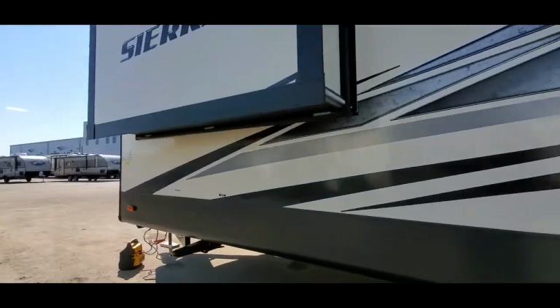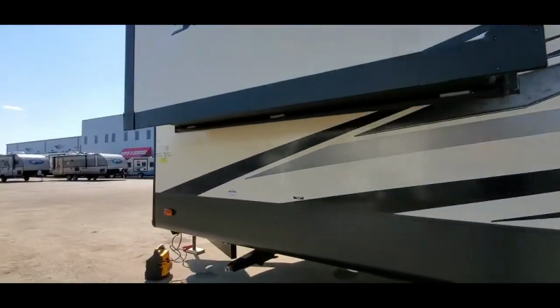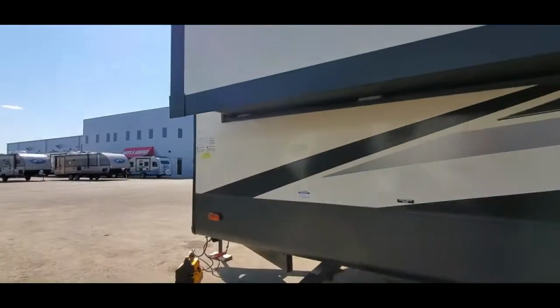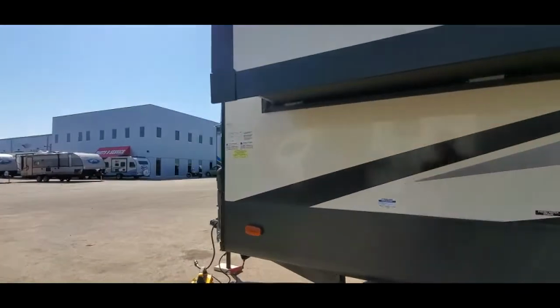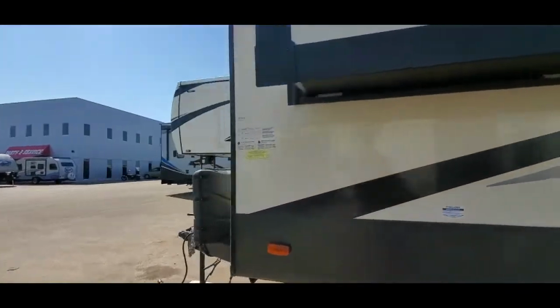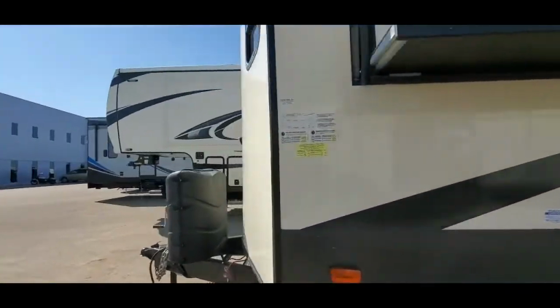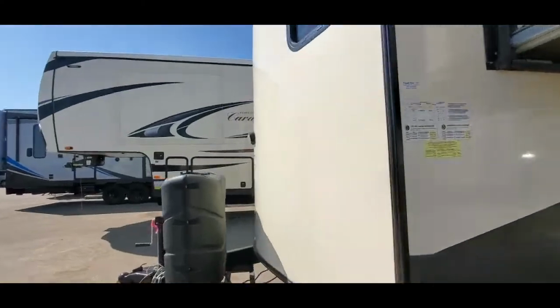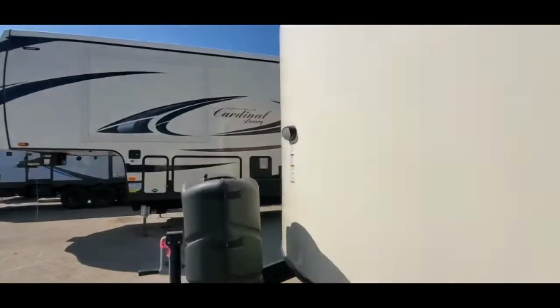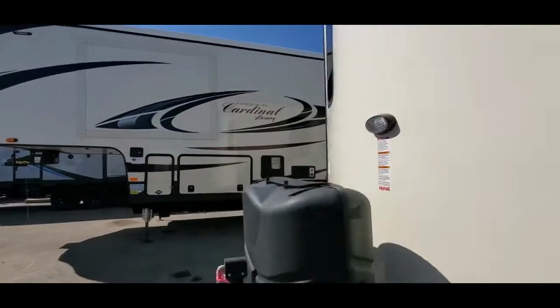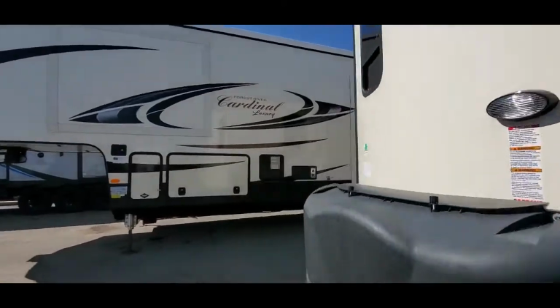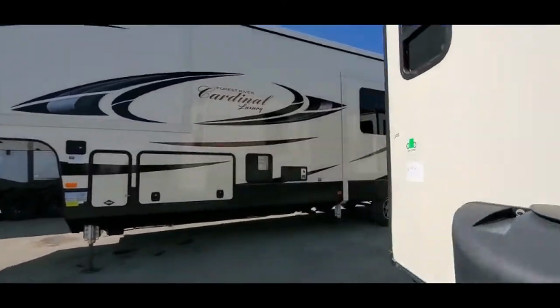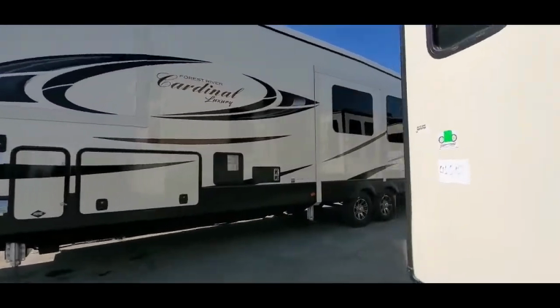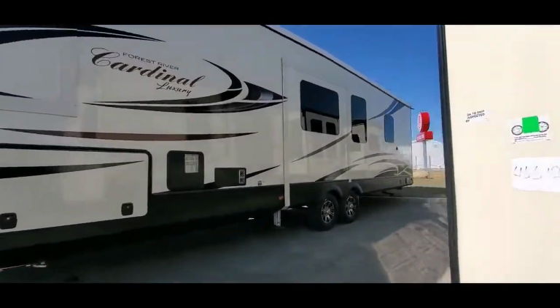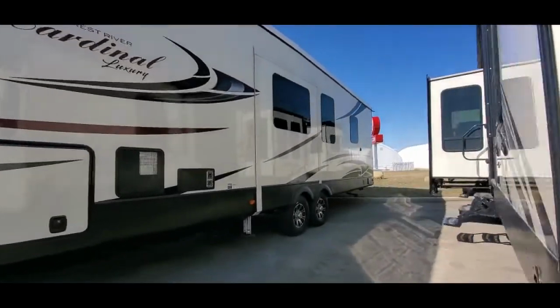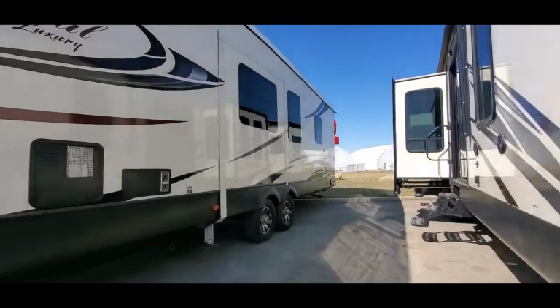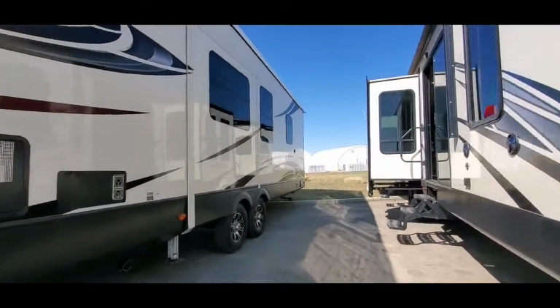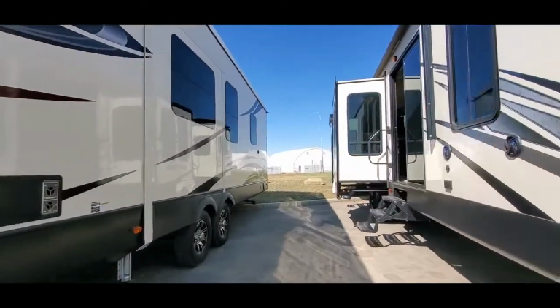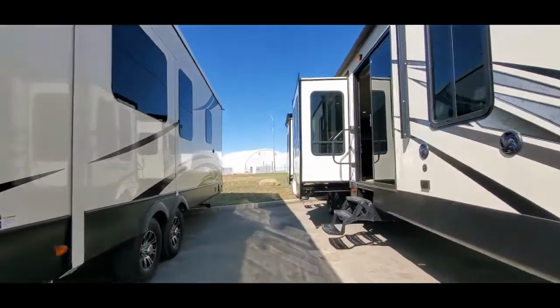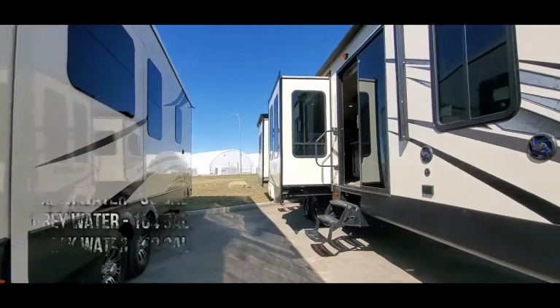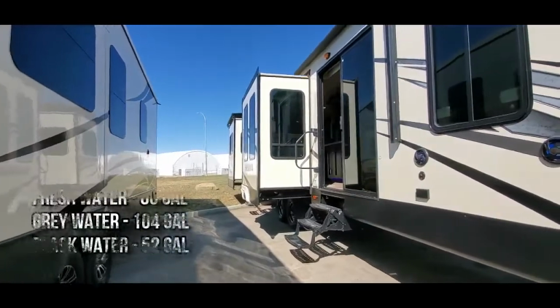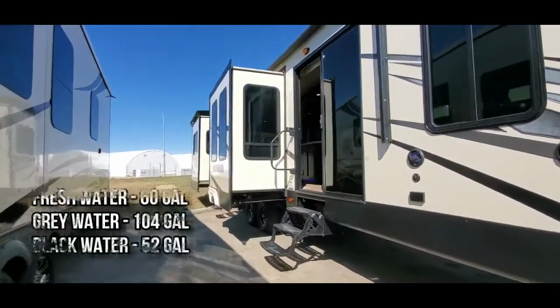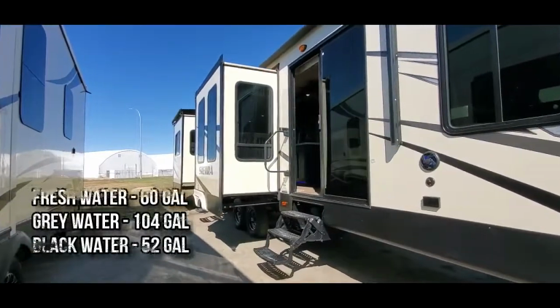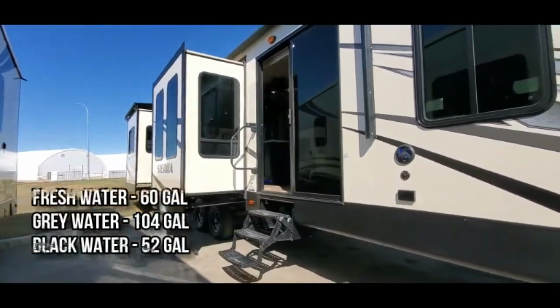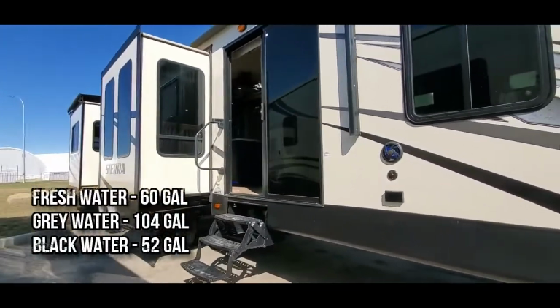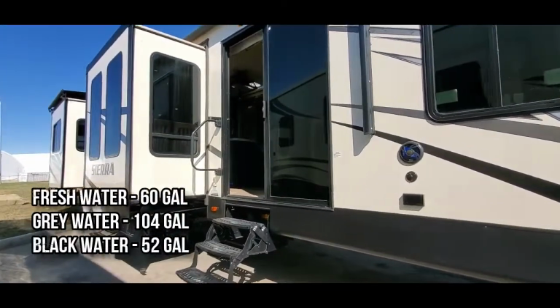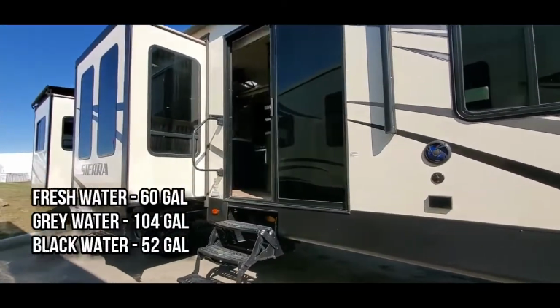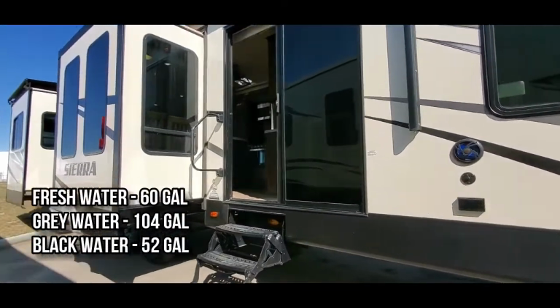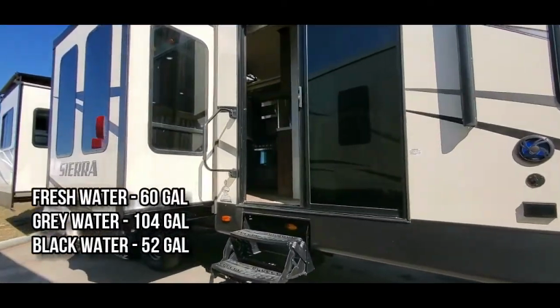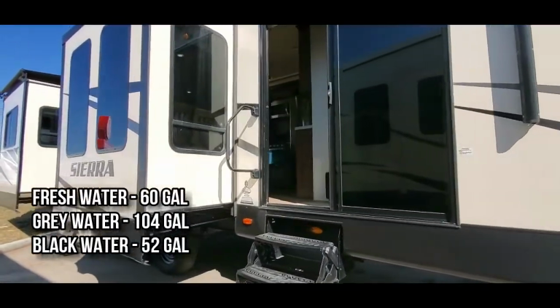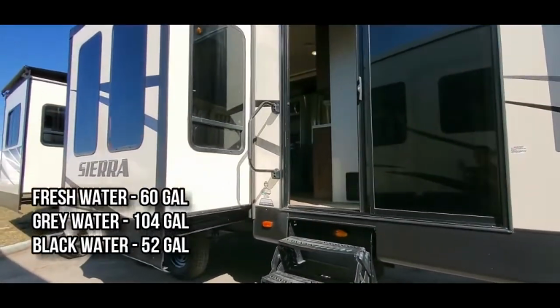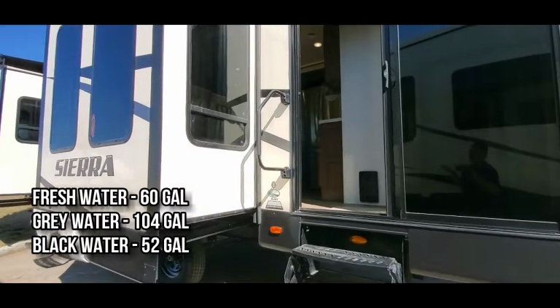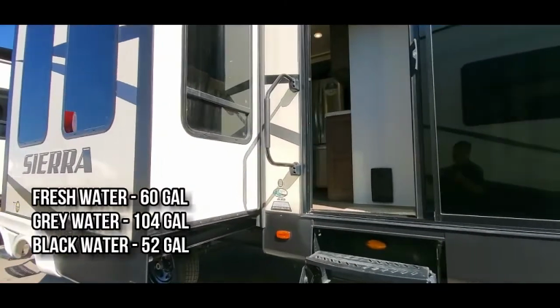Huge tanks on it as well, so lots of fresh water capacity. You have two gray water tanks so lots of storage. I love the slide-out awning toppers and dual sliding doors.